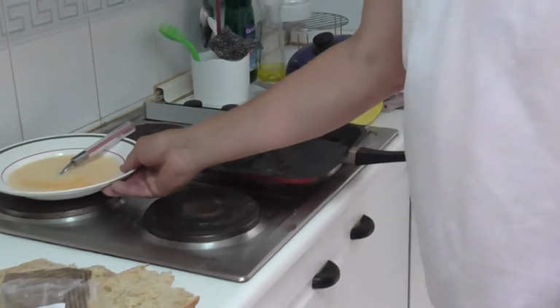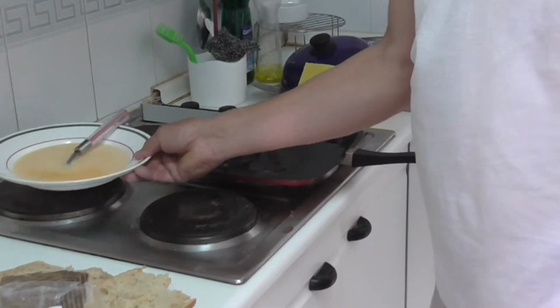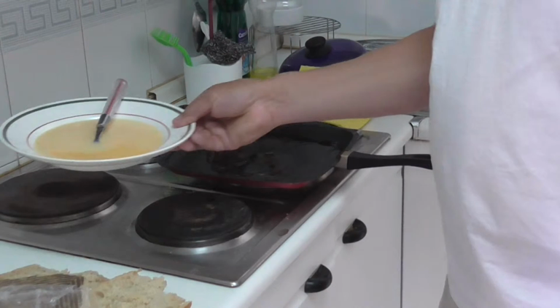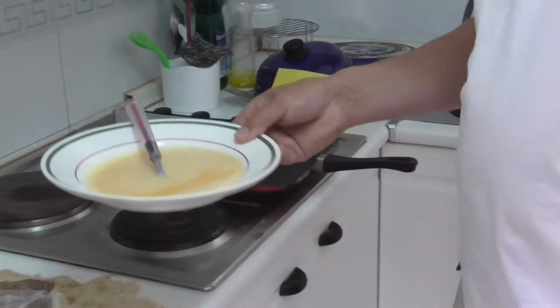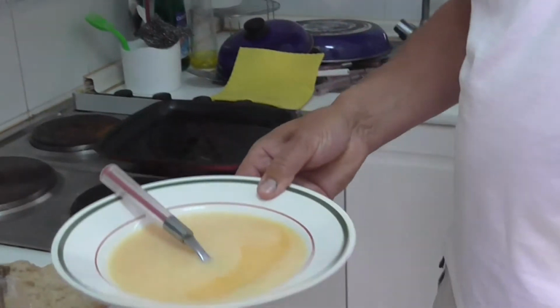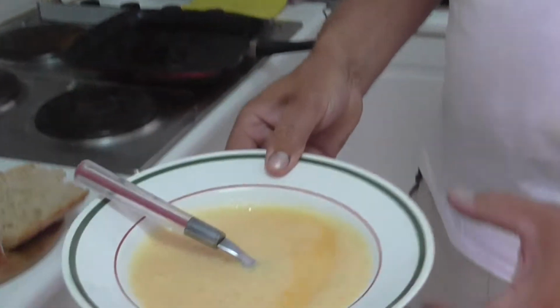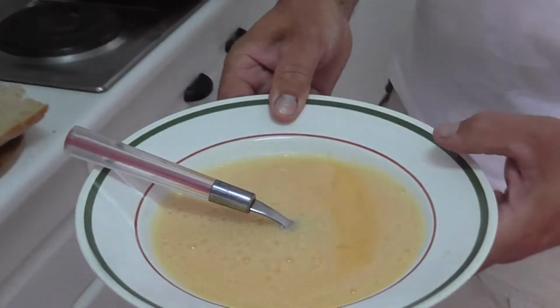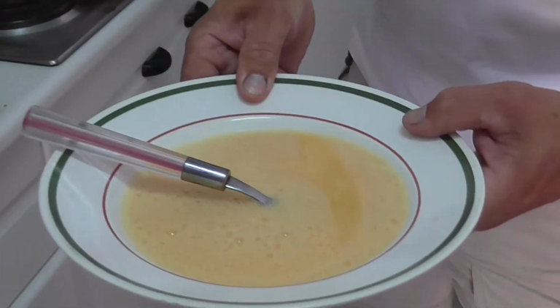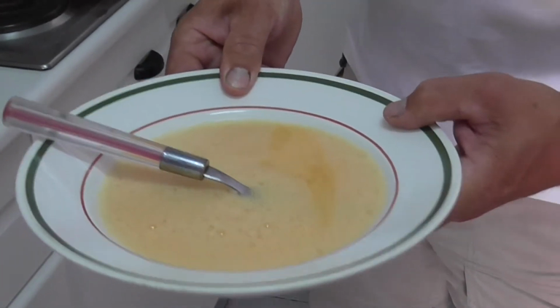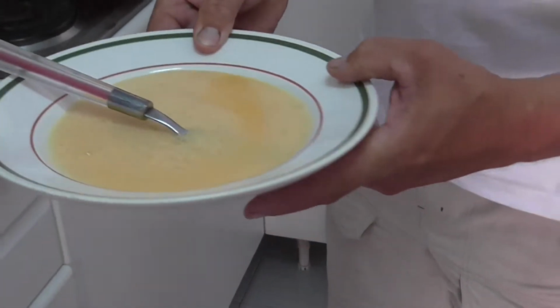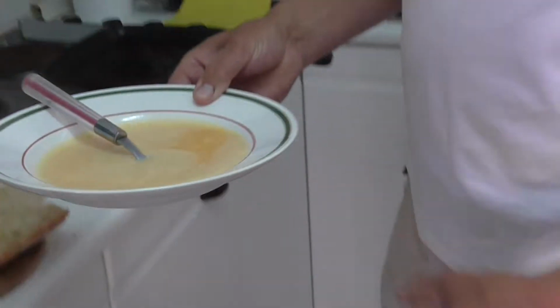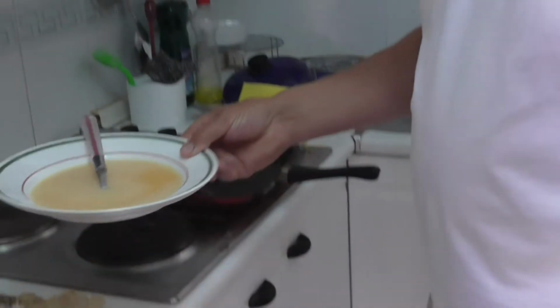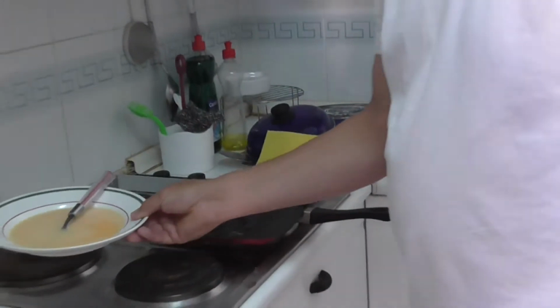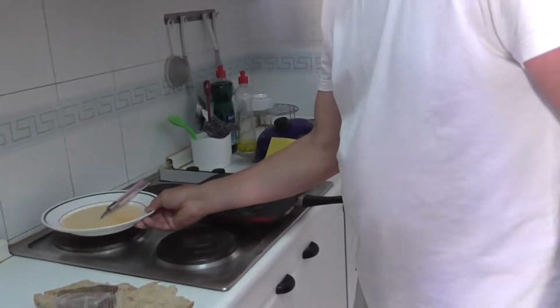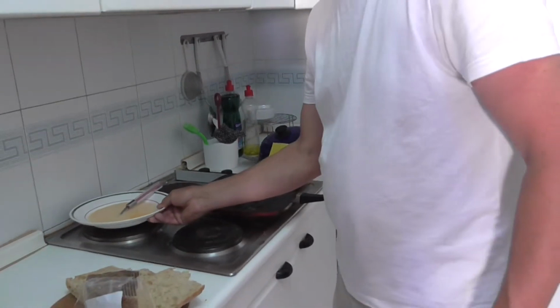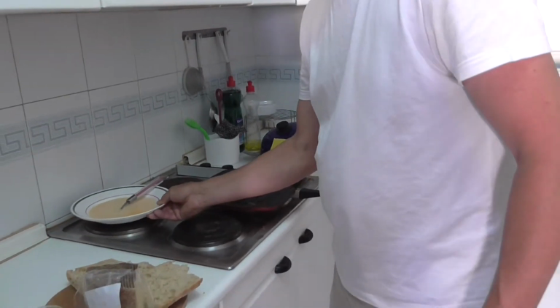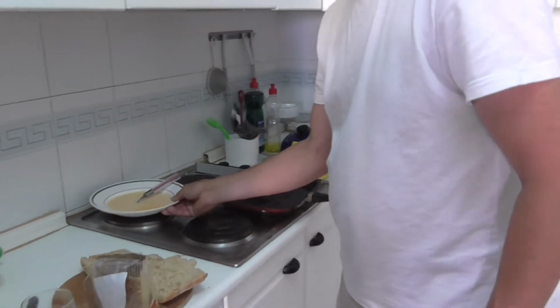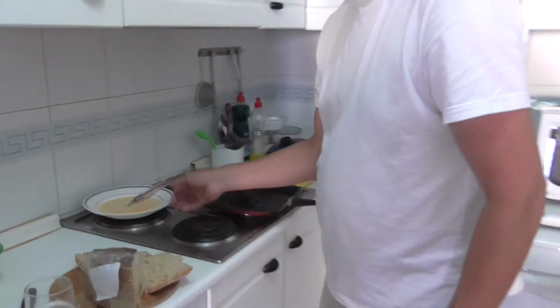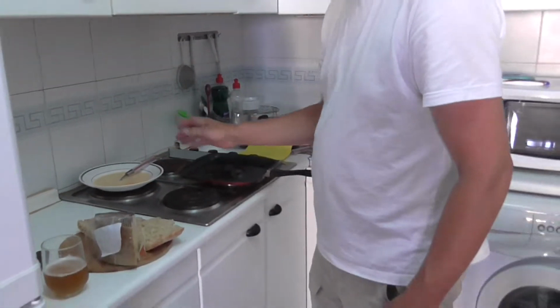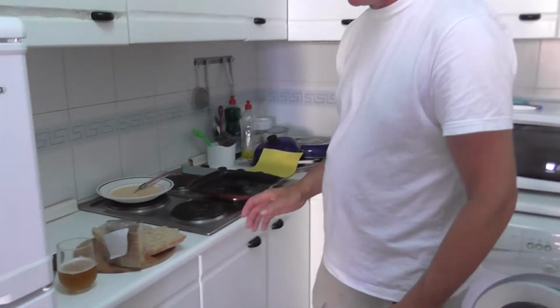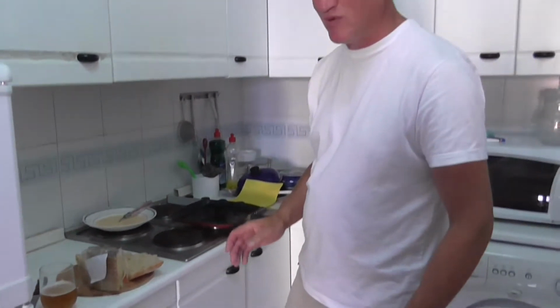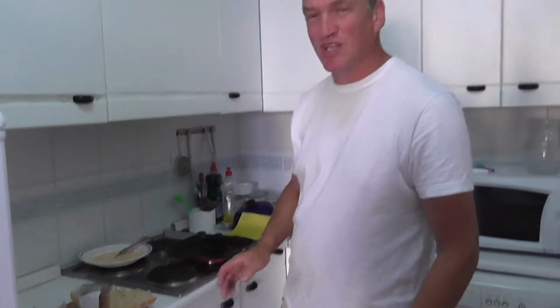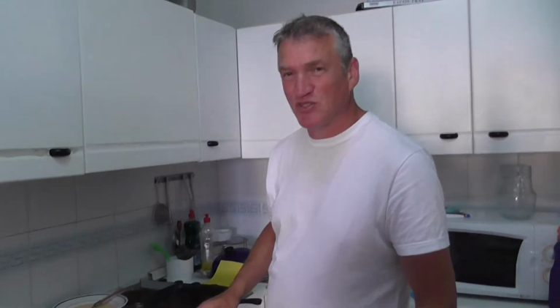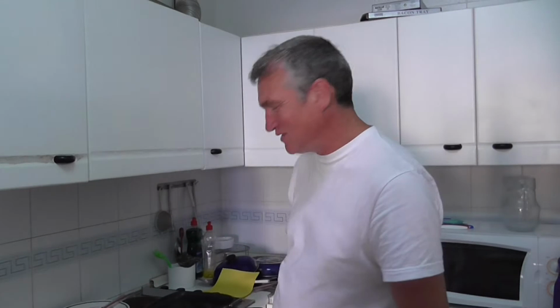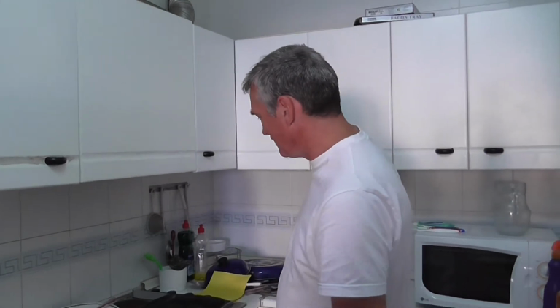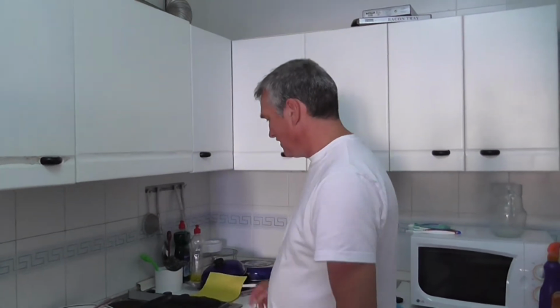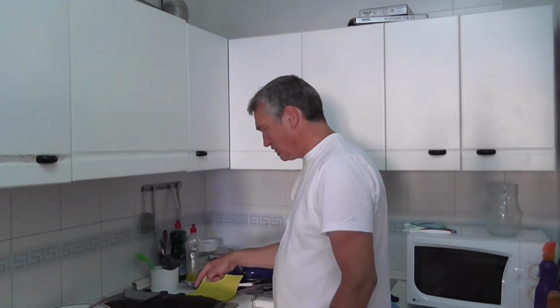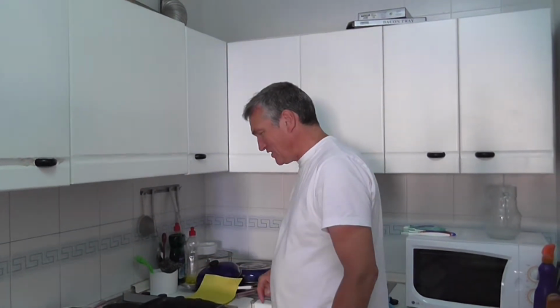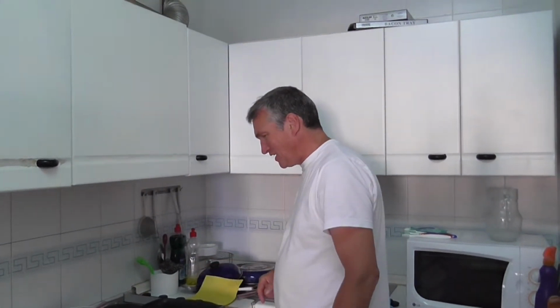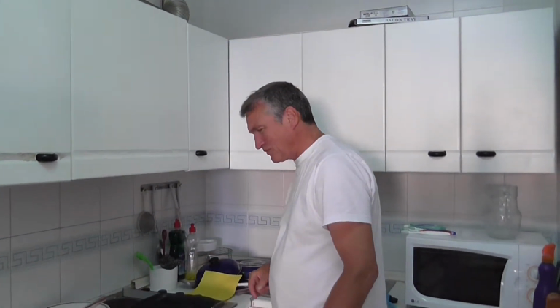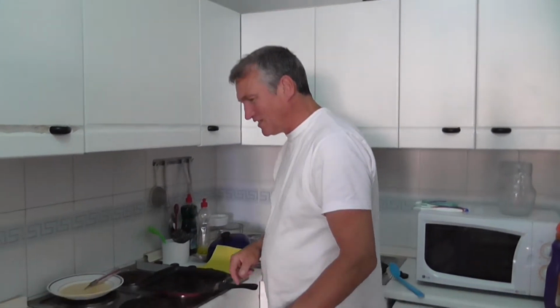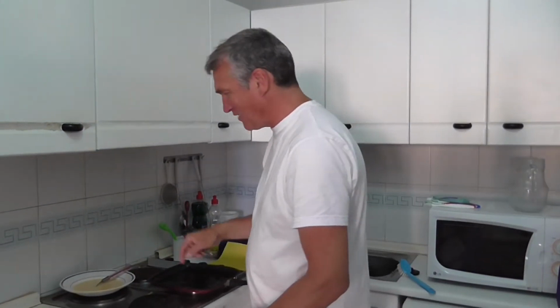And some Spanish eggs whisked up with a little drop of milk. Normally I'd want to put salt and pepper in that but I haven't got any pepper and I'm staying off salt. So the pan's heating up, let's get going.